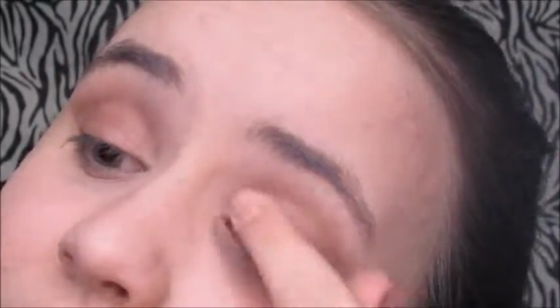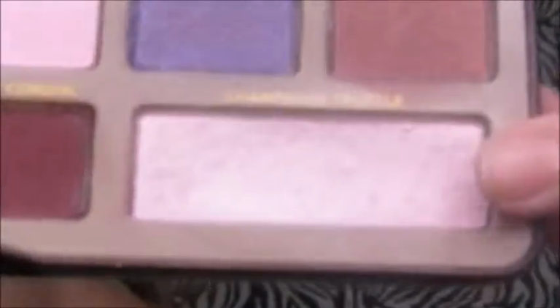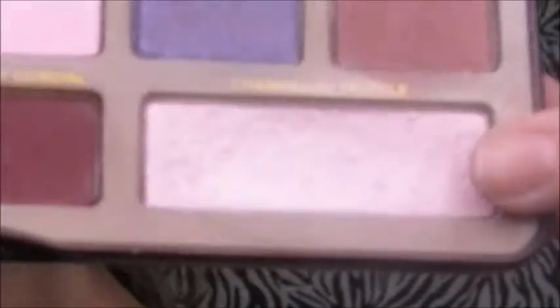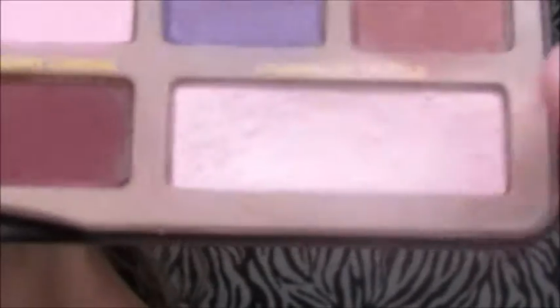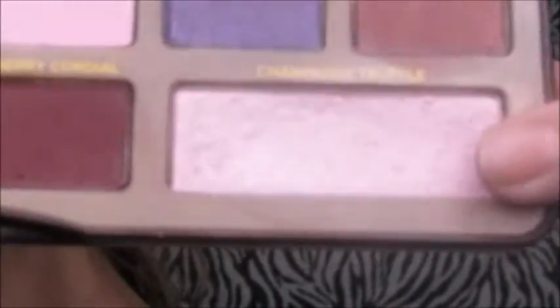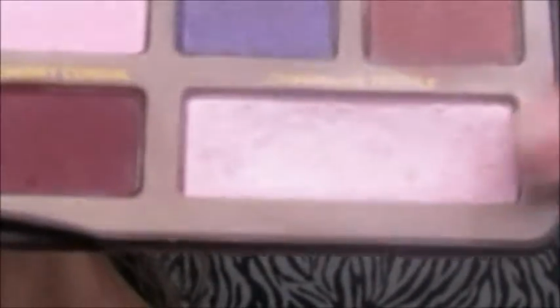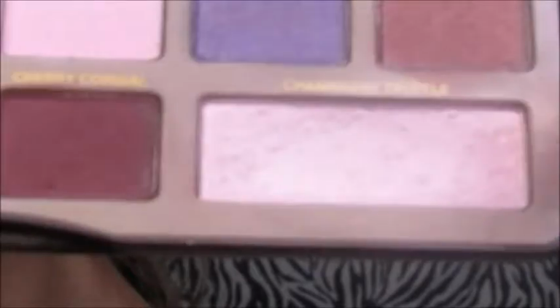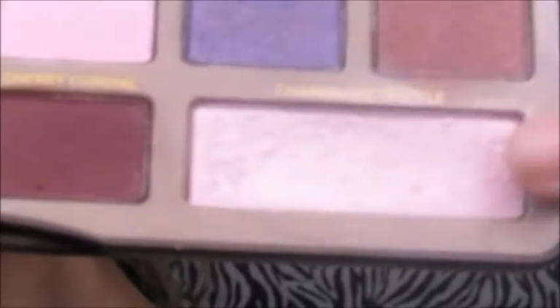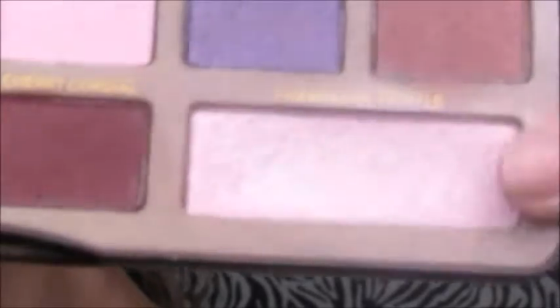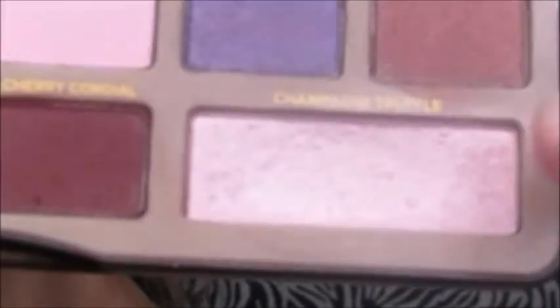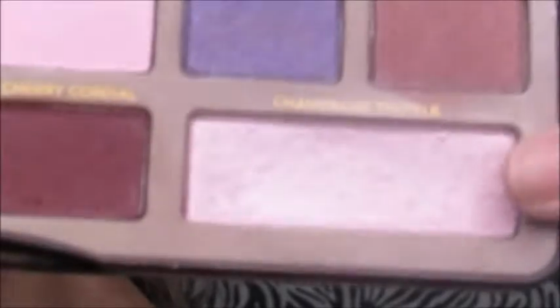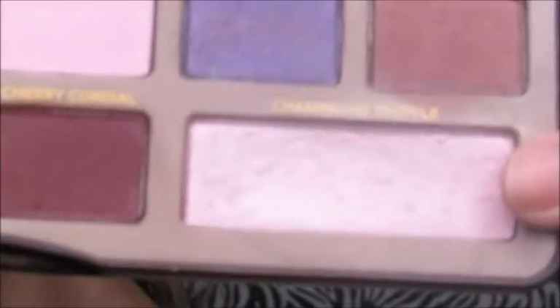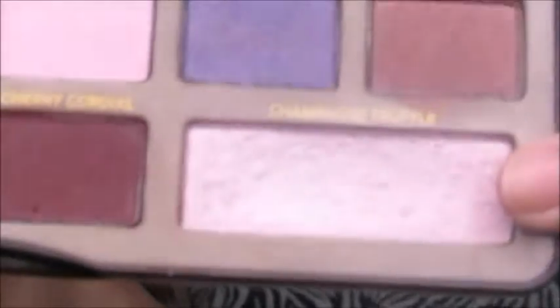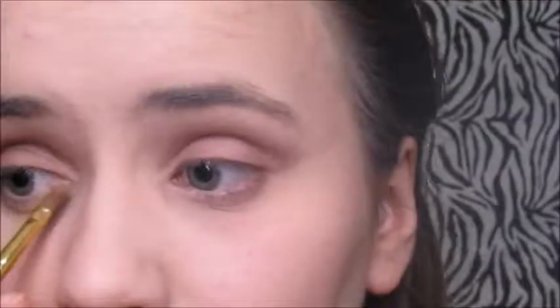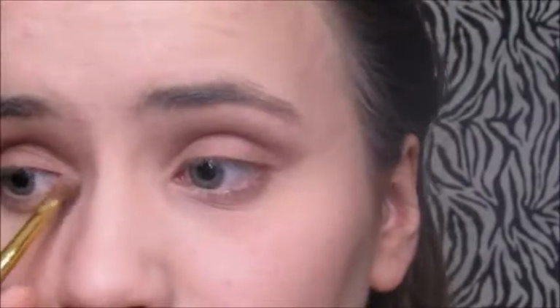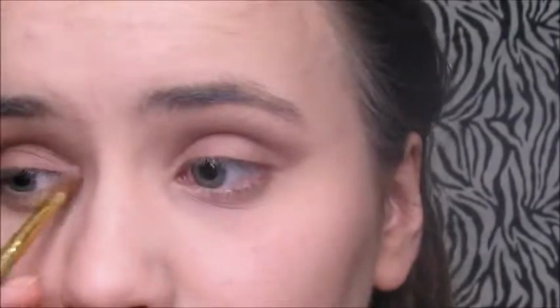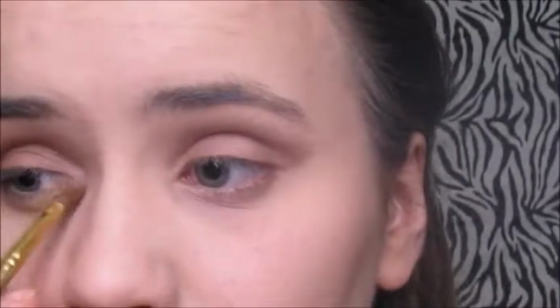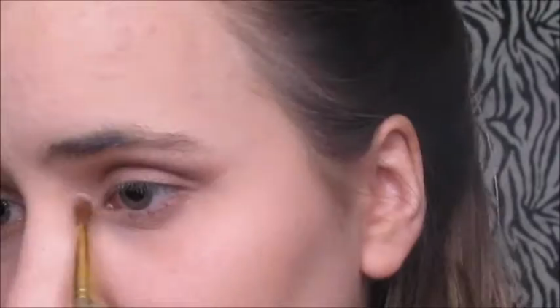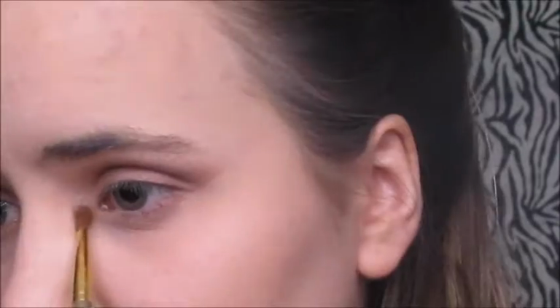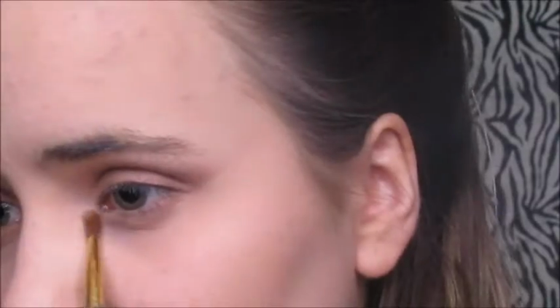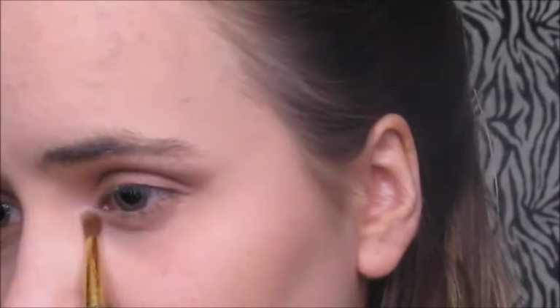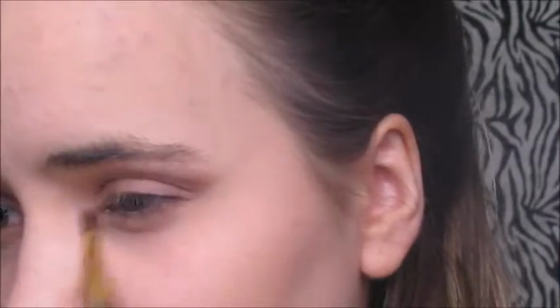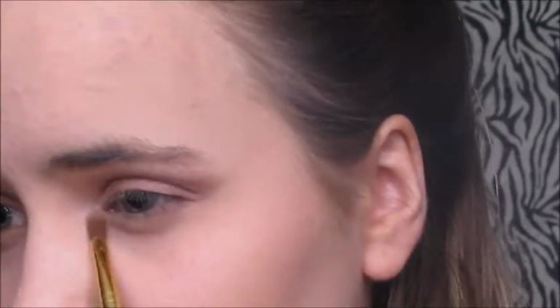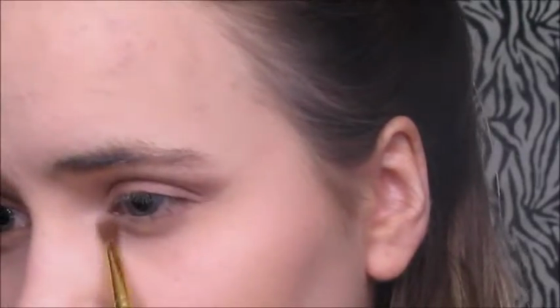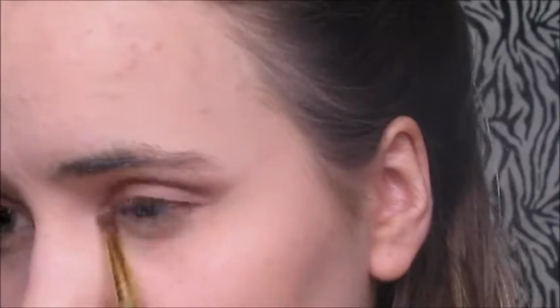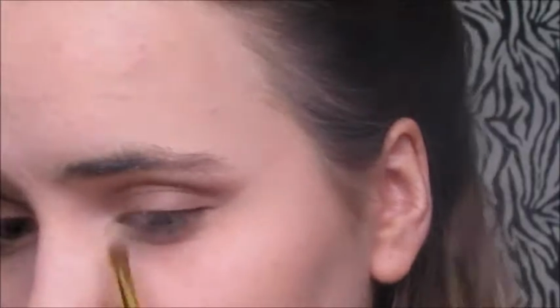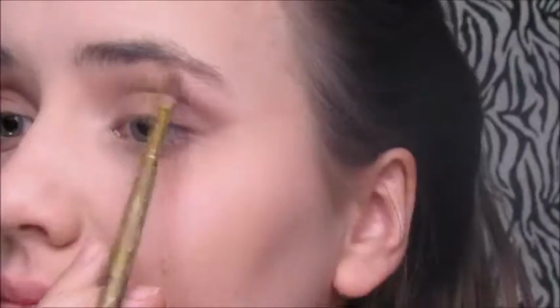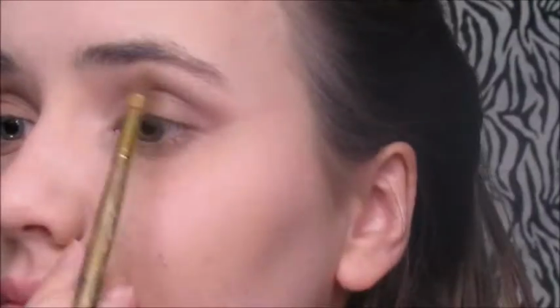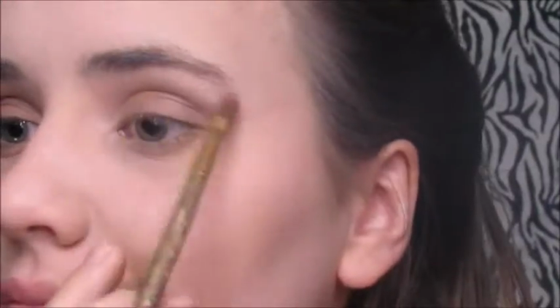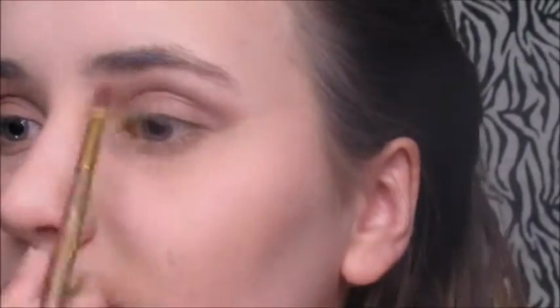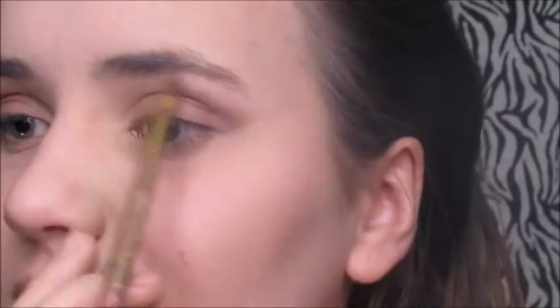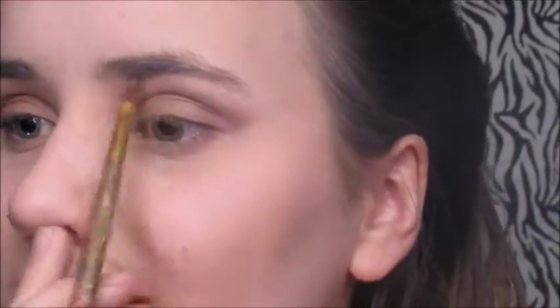Now I'm going to be taking the color Champagne Truffle from the Chocolate Bar palette and putting it in my inner corners and on my brow bone.